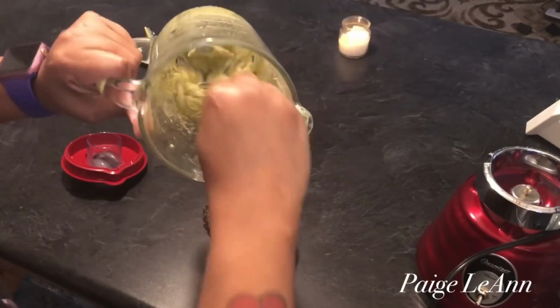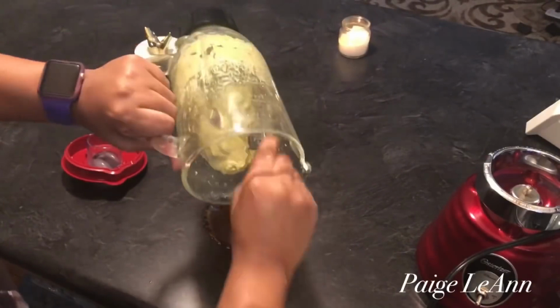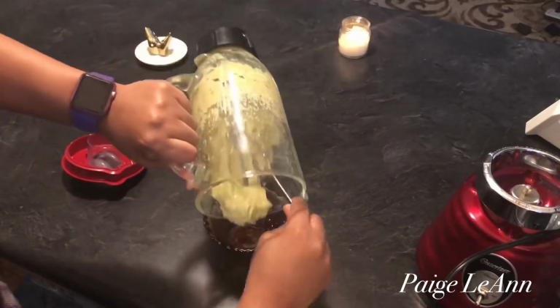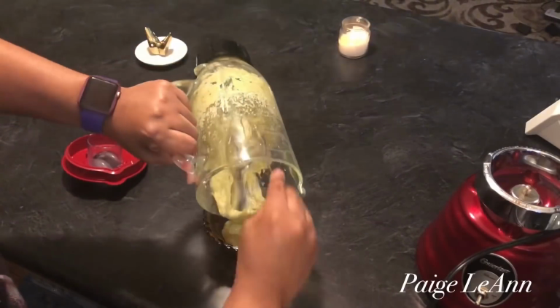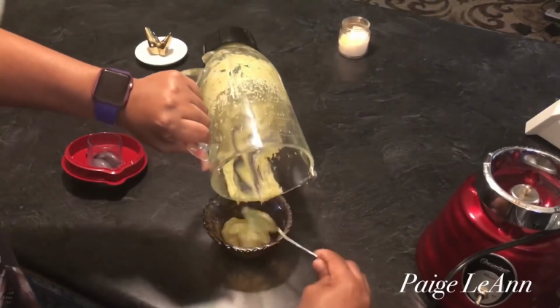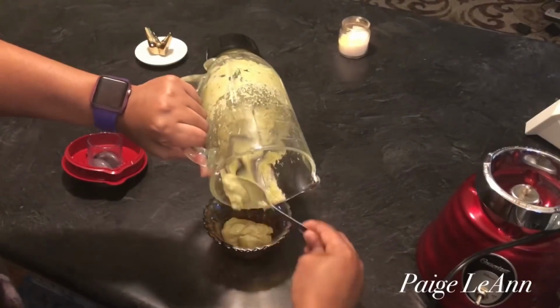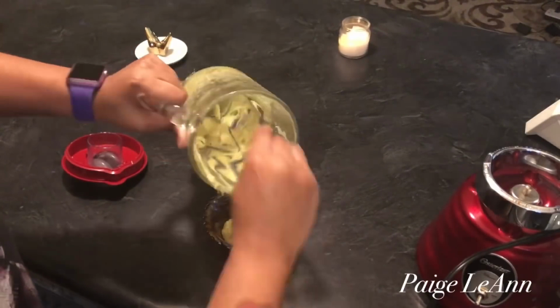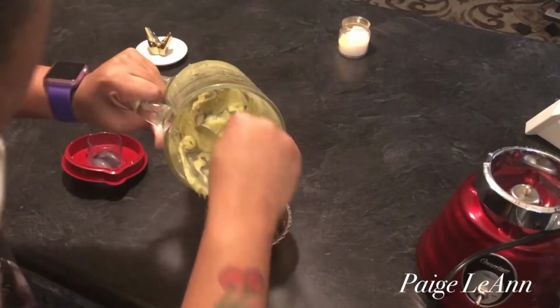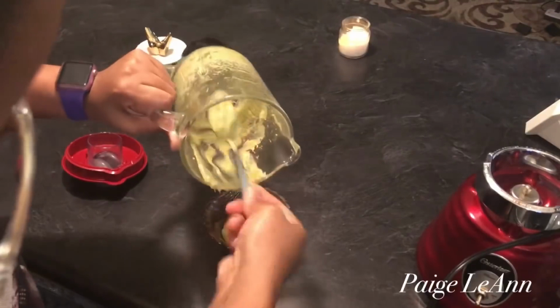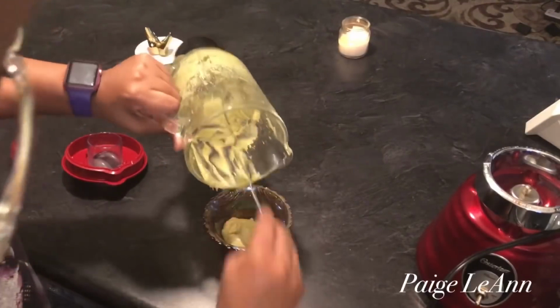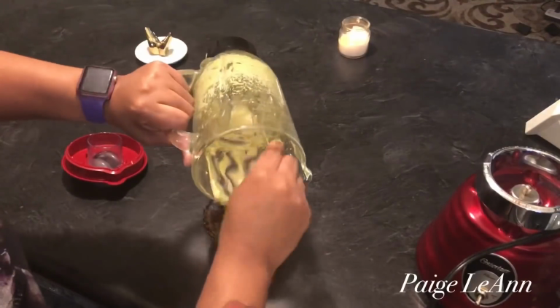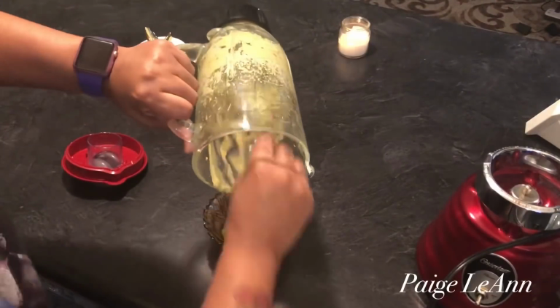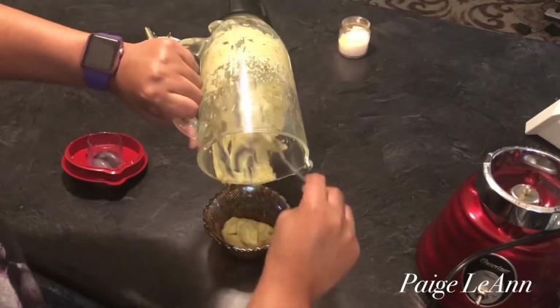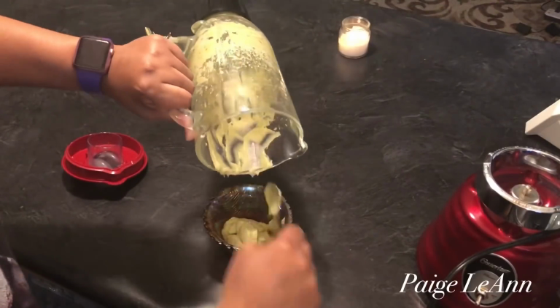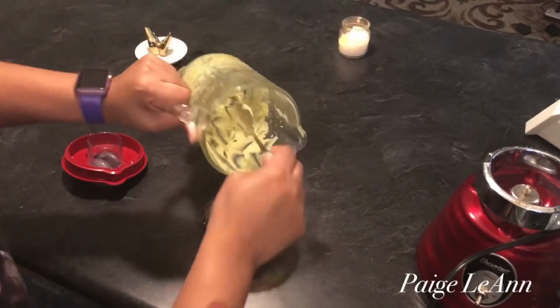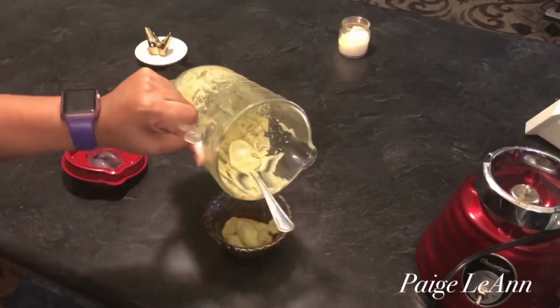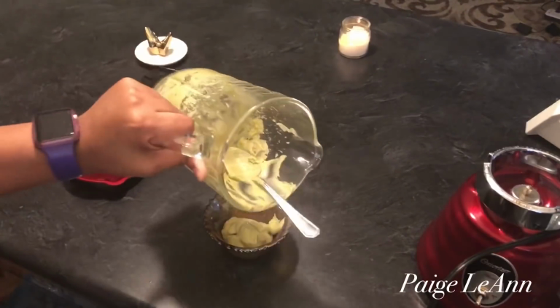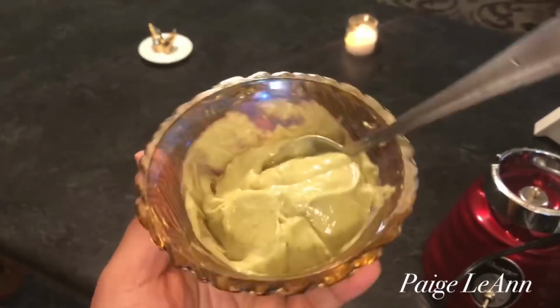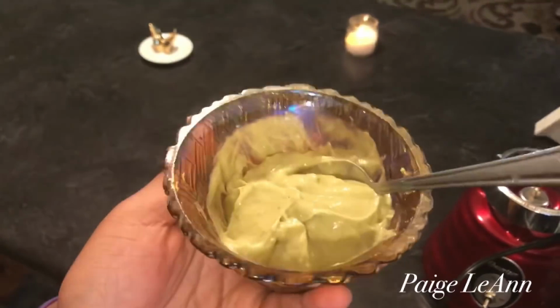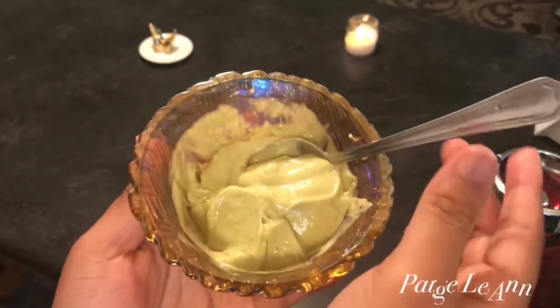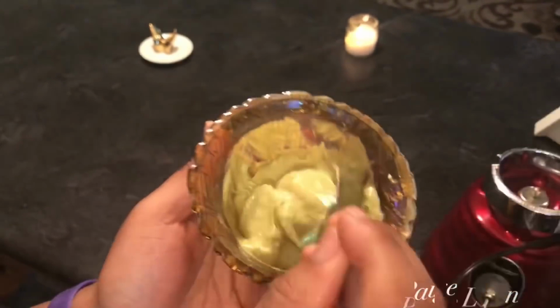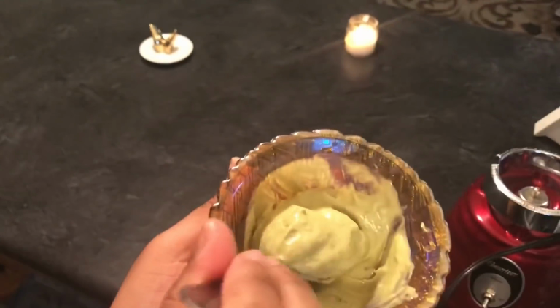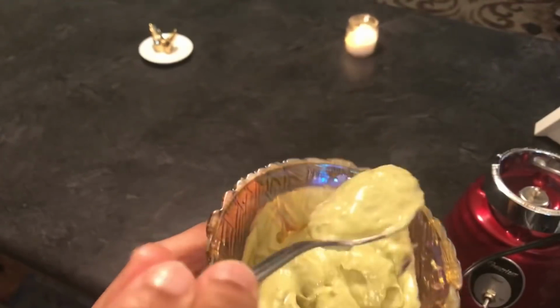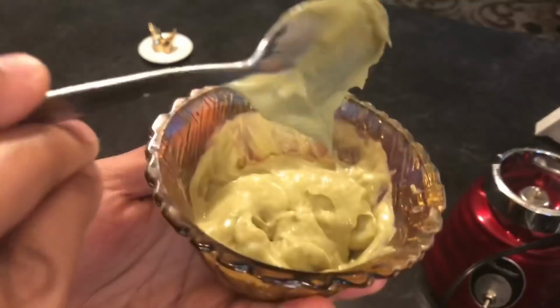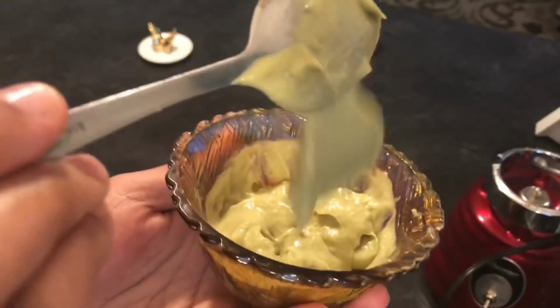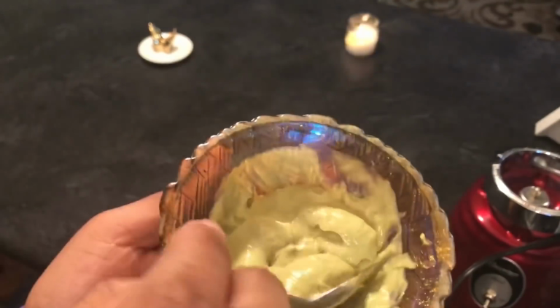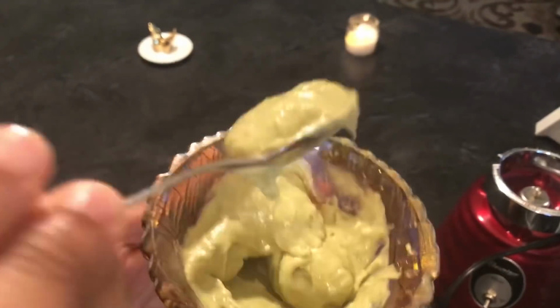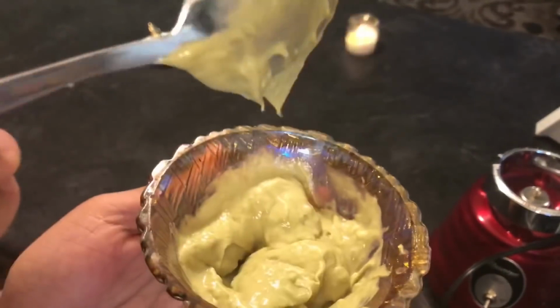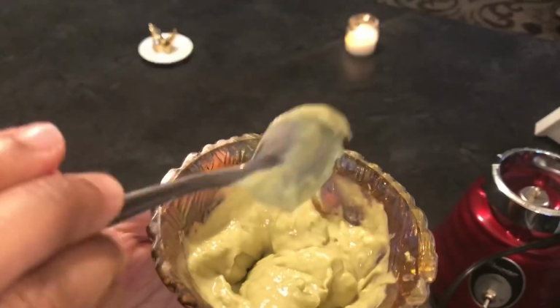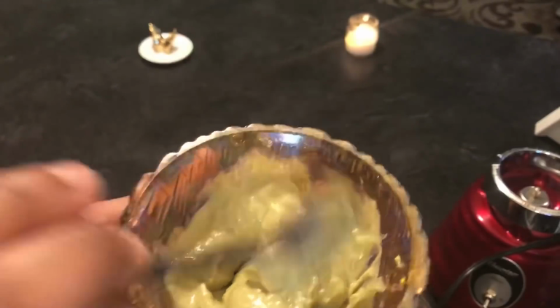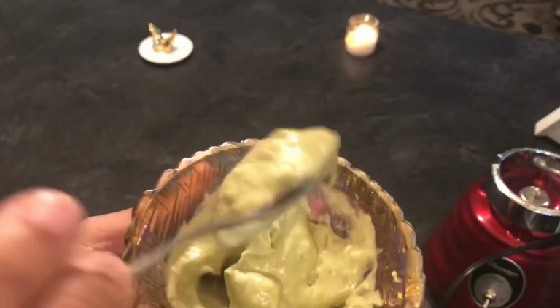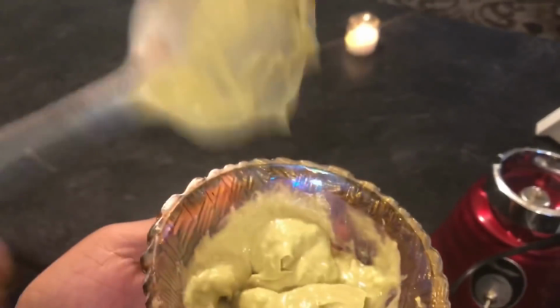All I'm doing is showing you that I'm going to apply this to my hair. It is a little thick, so if you prefer it to be a little bit more loose, just add some water, but I didn't really care.